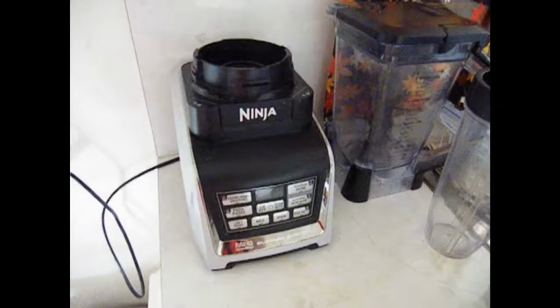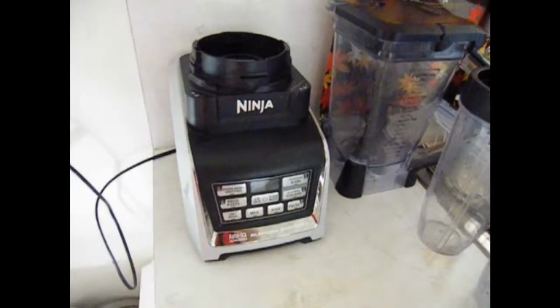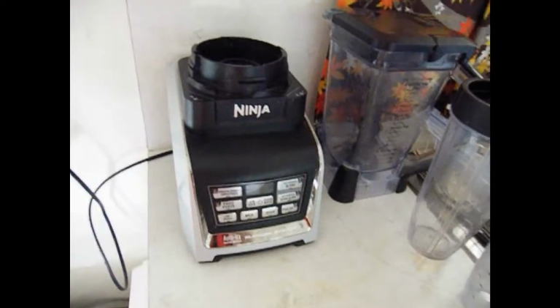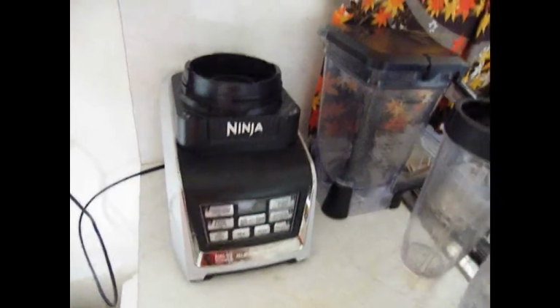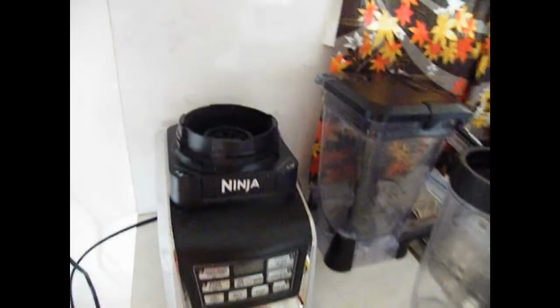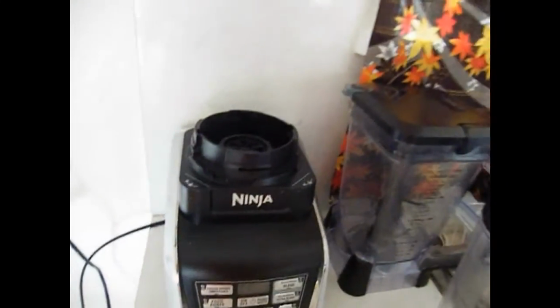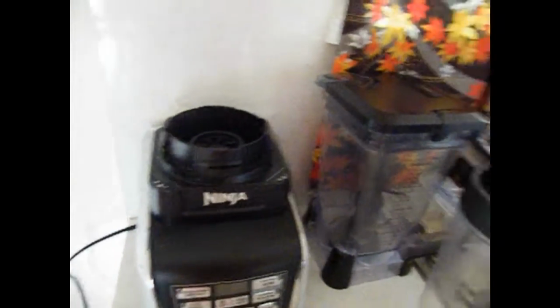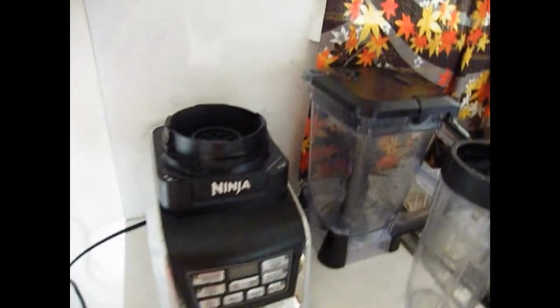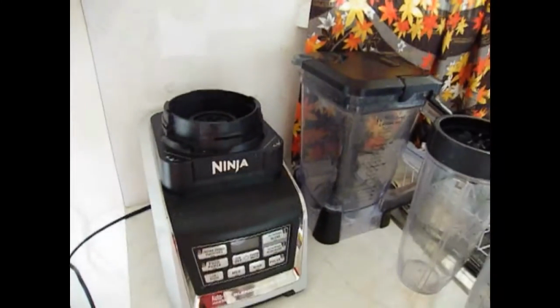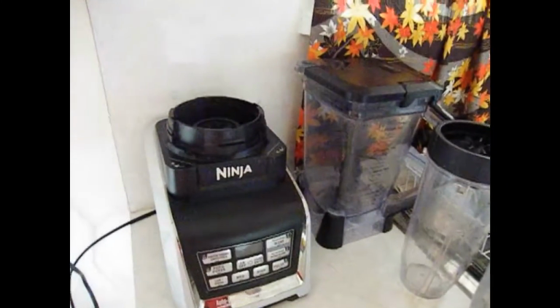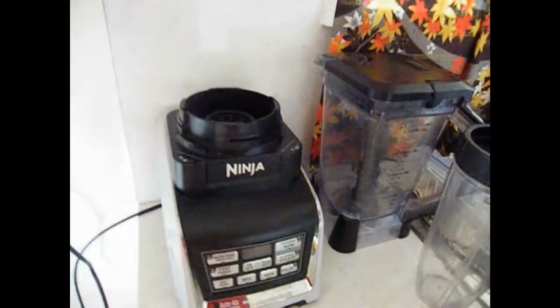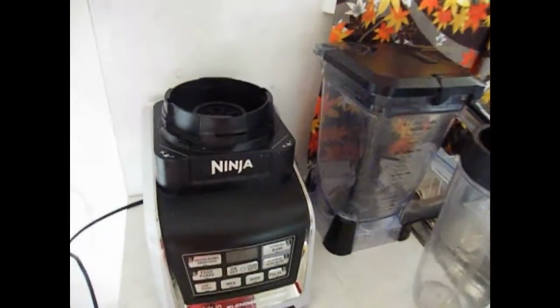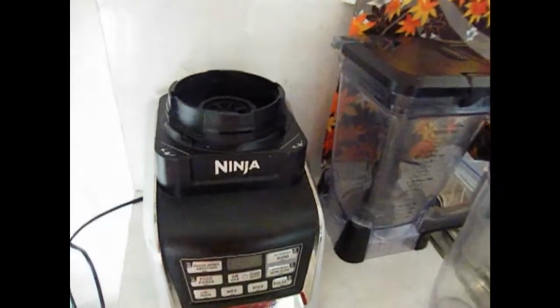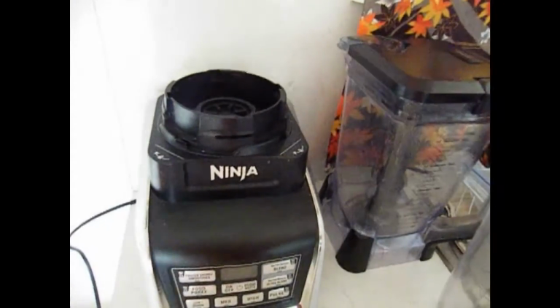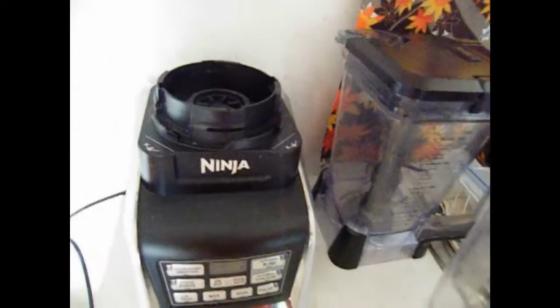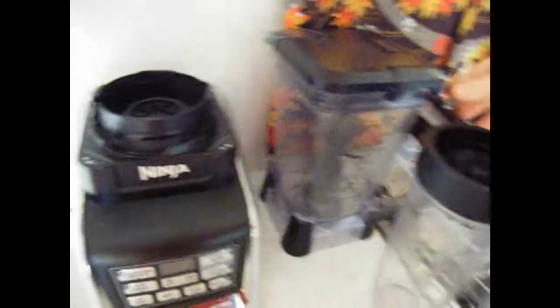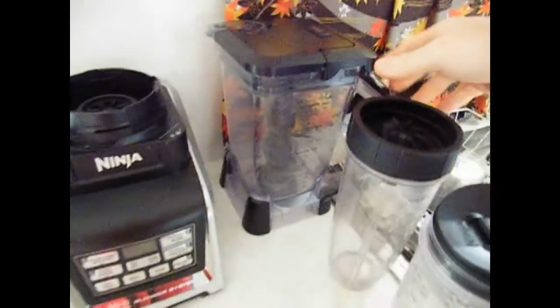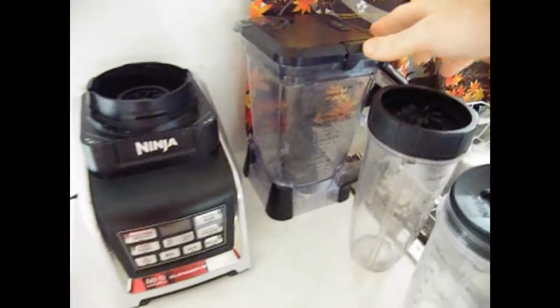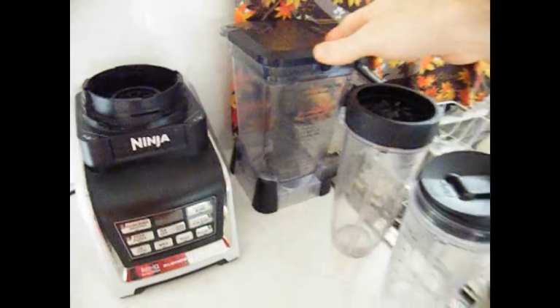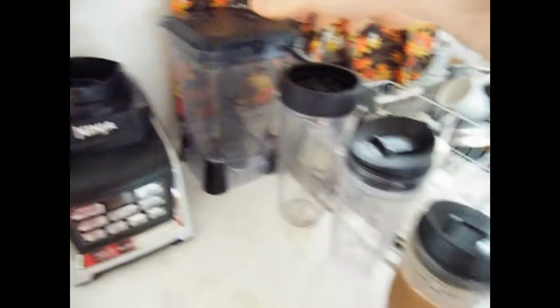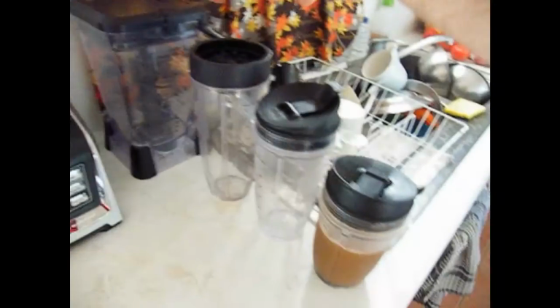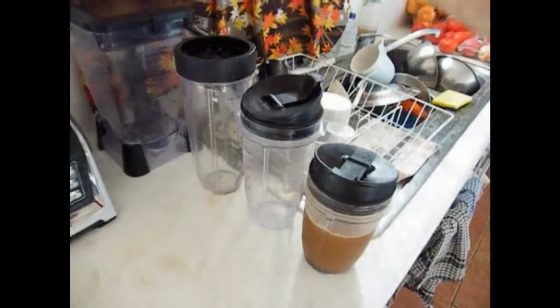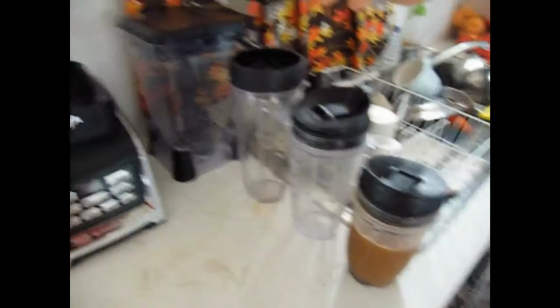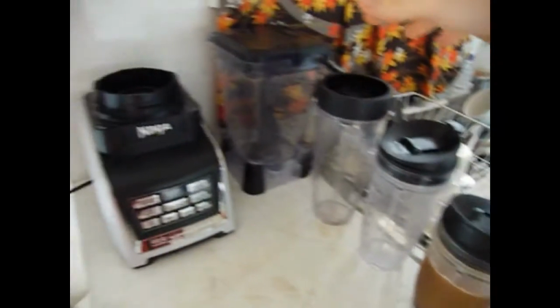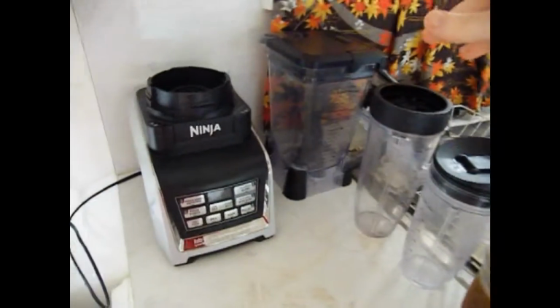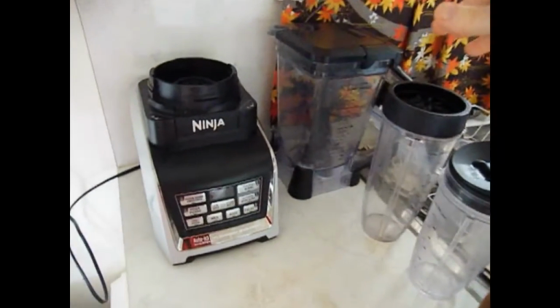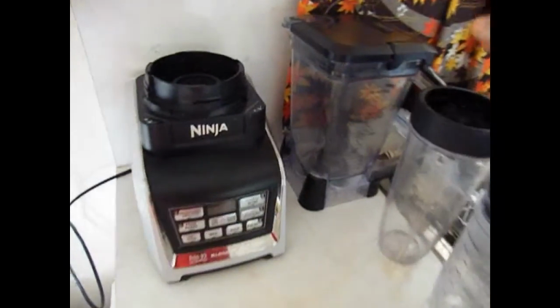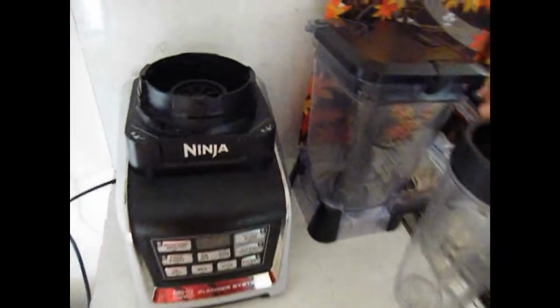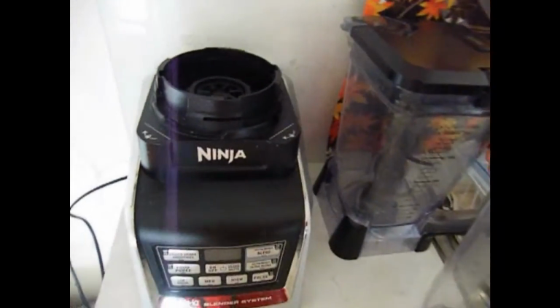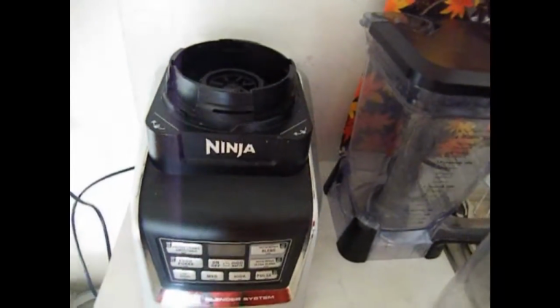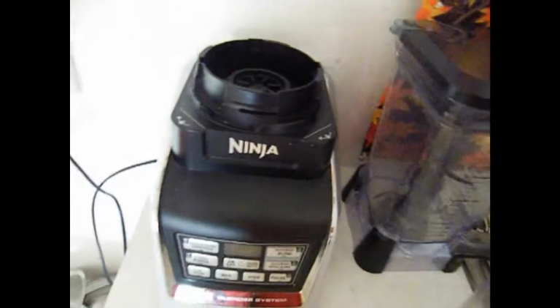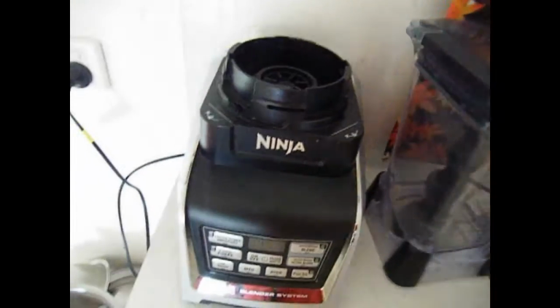This is my new Nutri Ninja. The blender it replaced was a Sunbeam Cafe series, which lasted through a good five years of abuse.